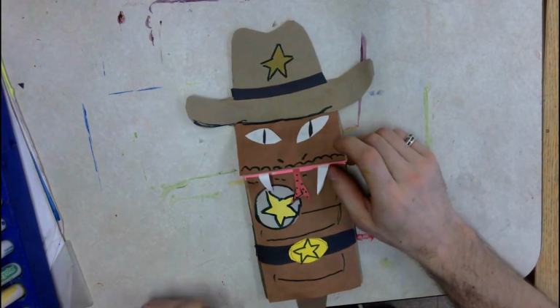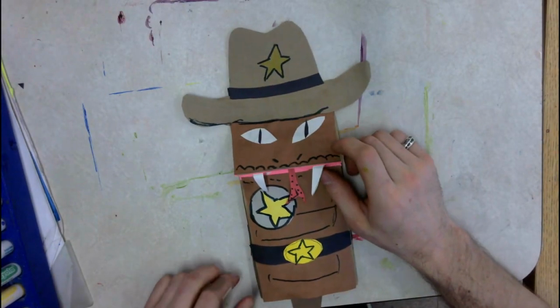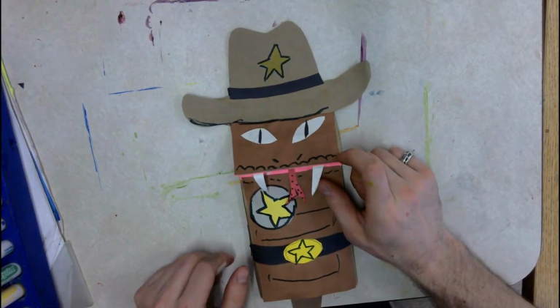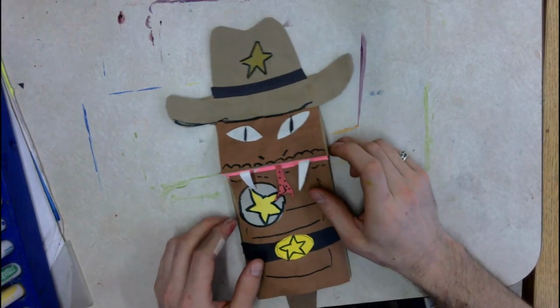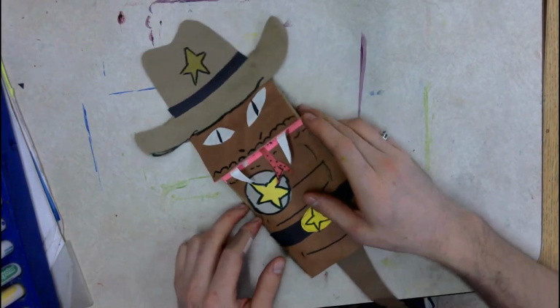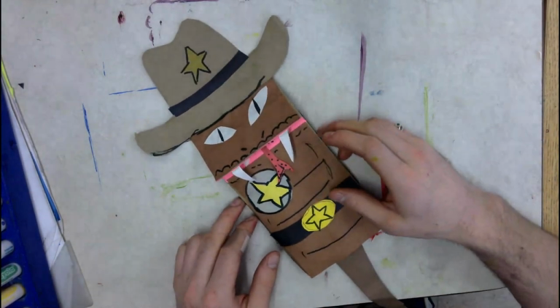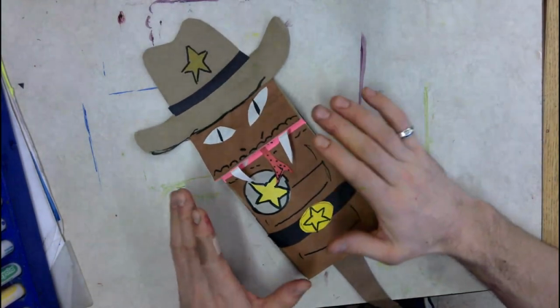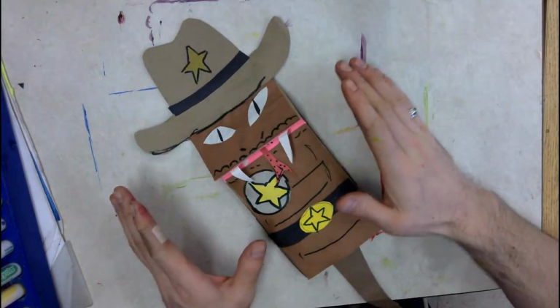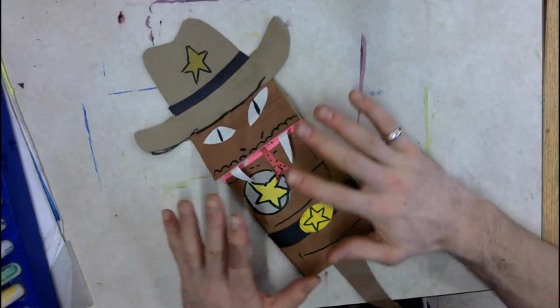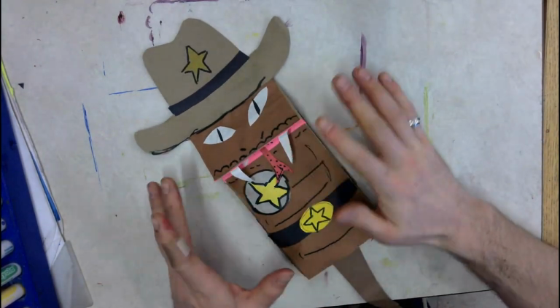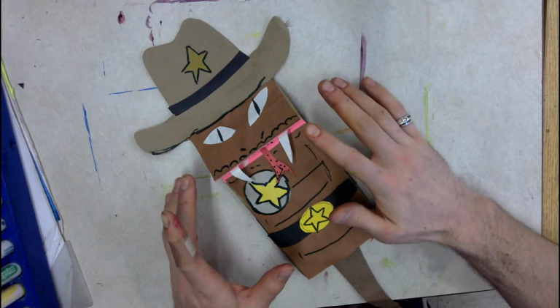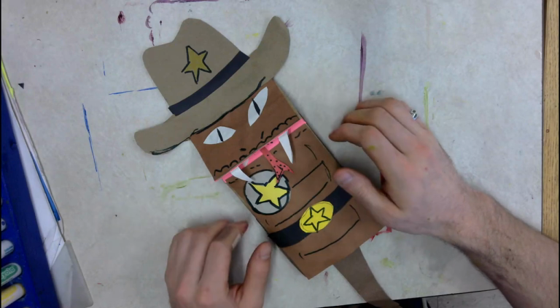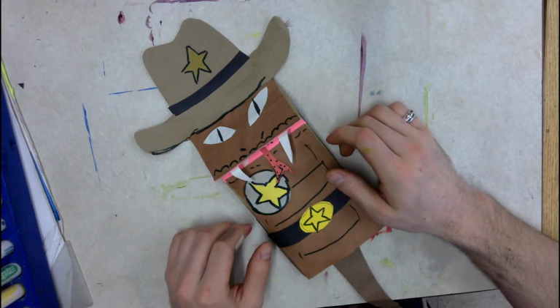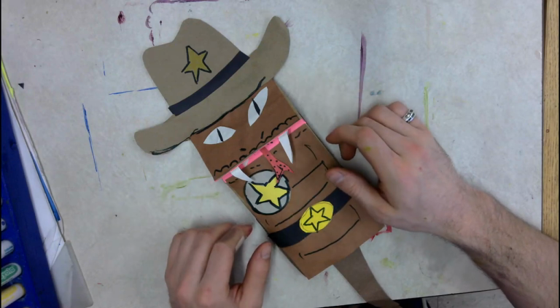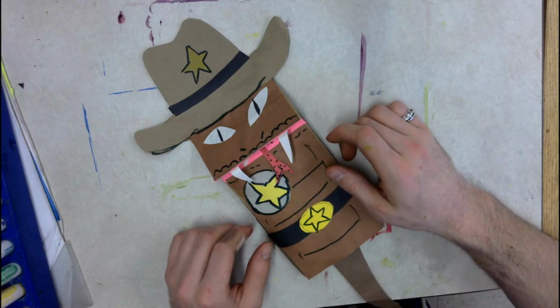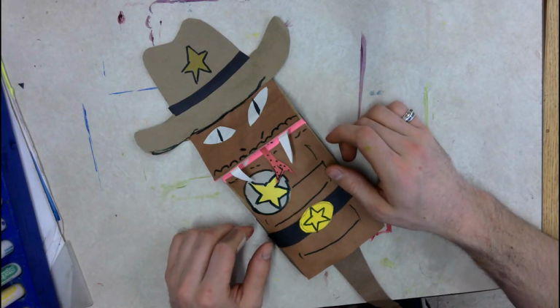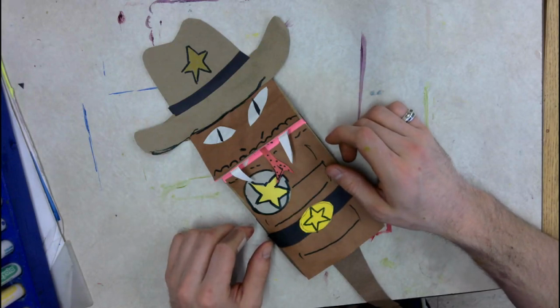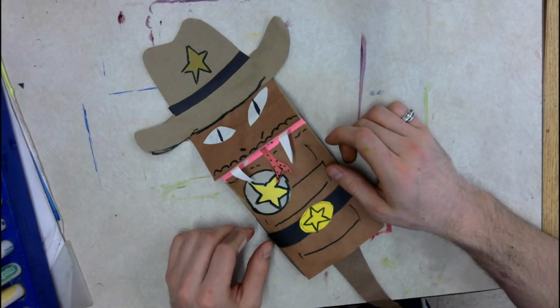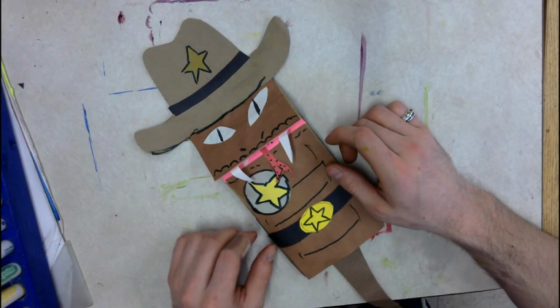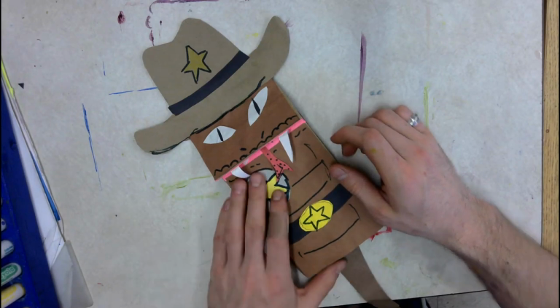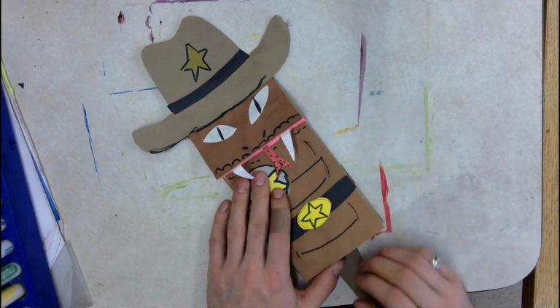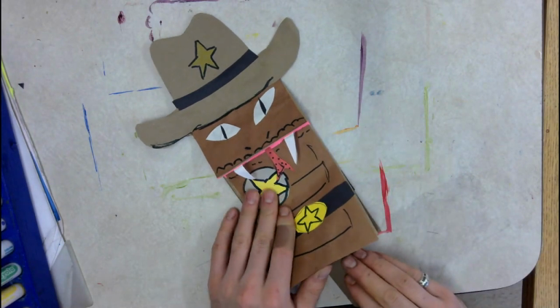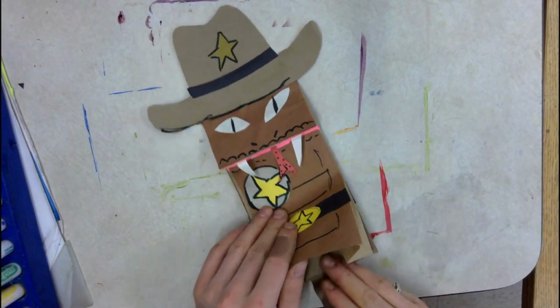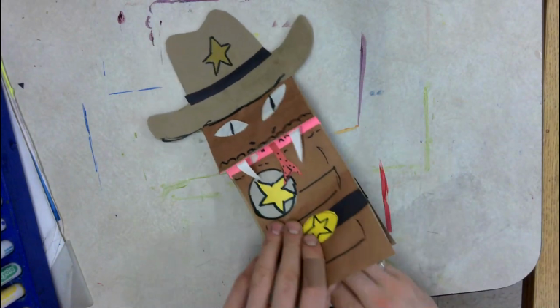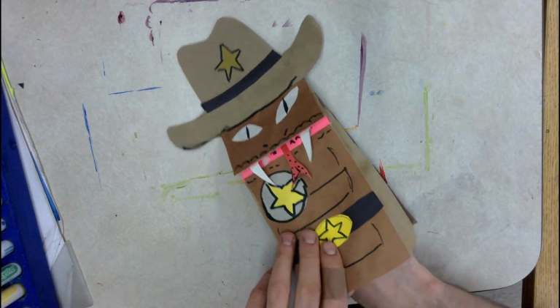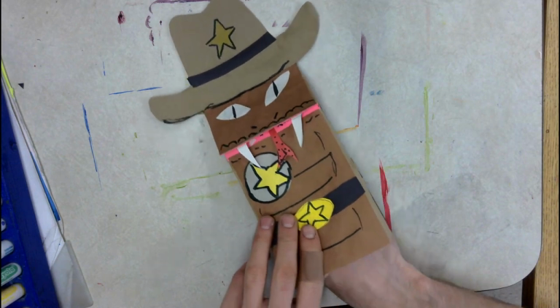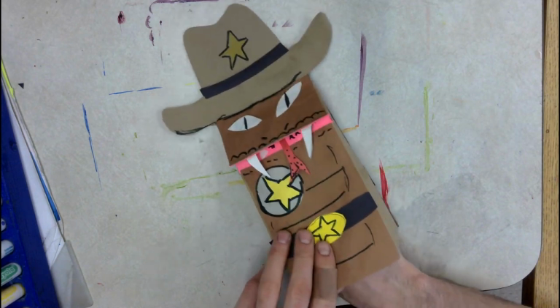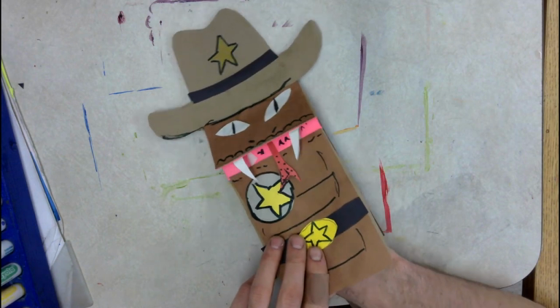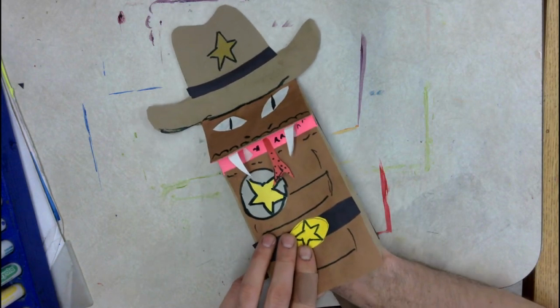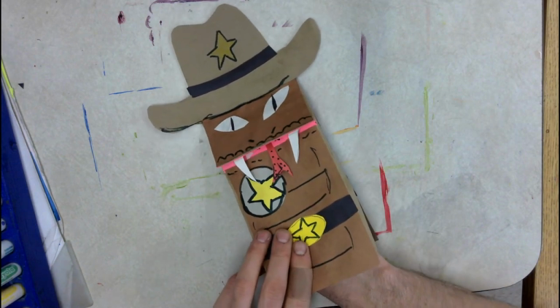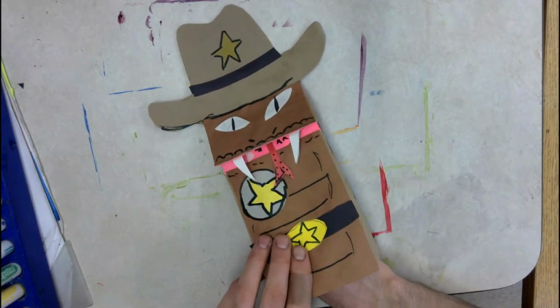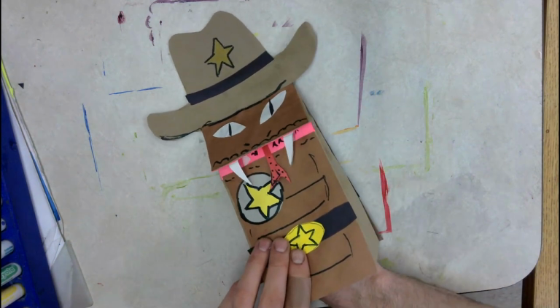Matt Keyes first grade class, today is your final day to work on your paper bag puppets, so I hope you're ready to get started as soon as I'm done with my video.